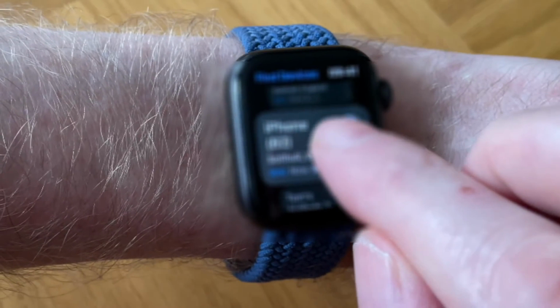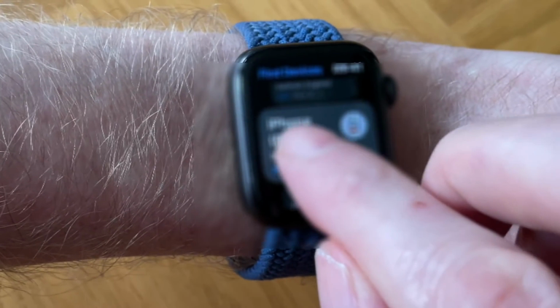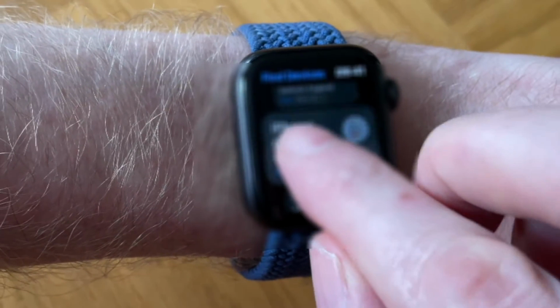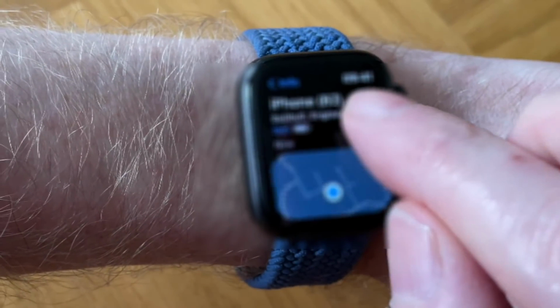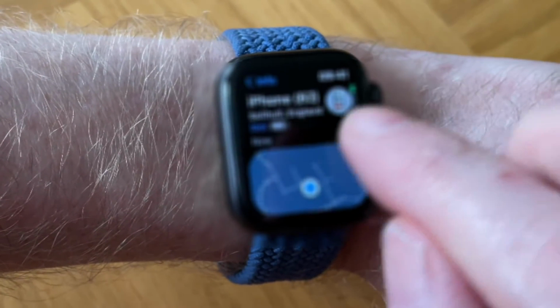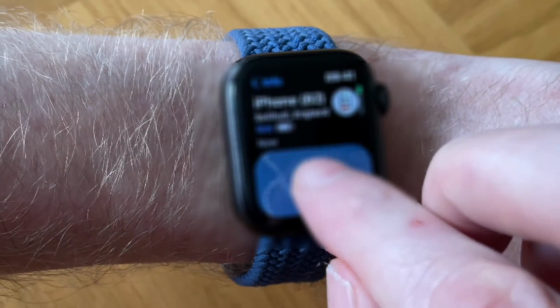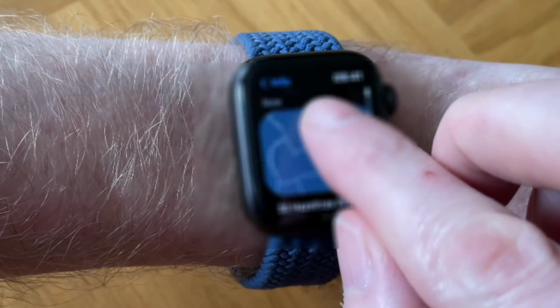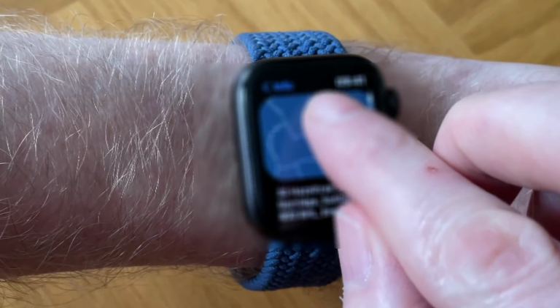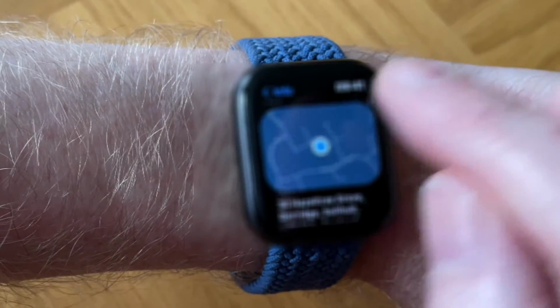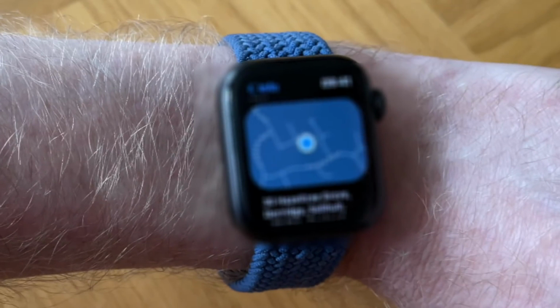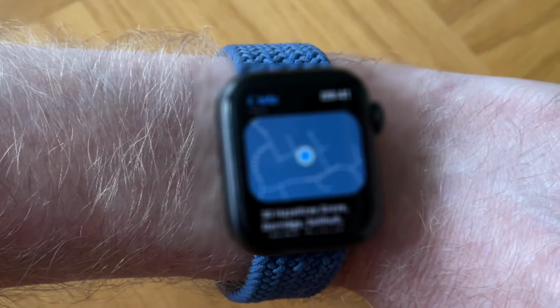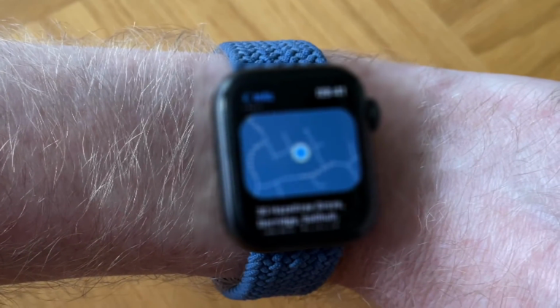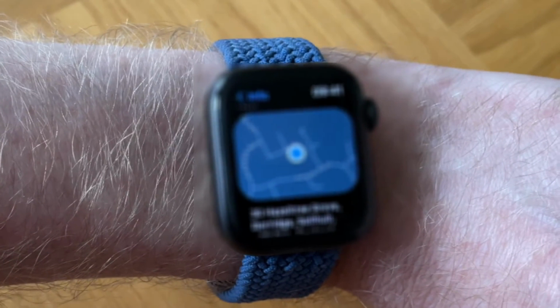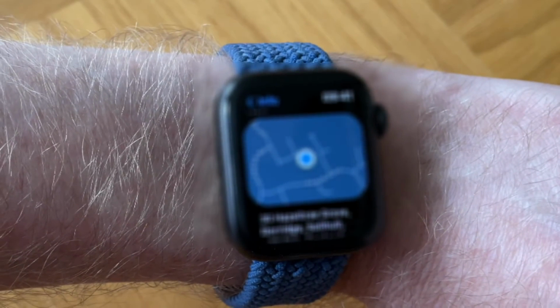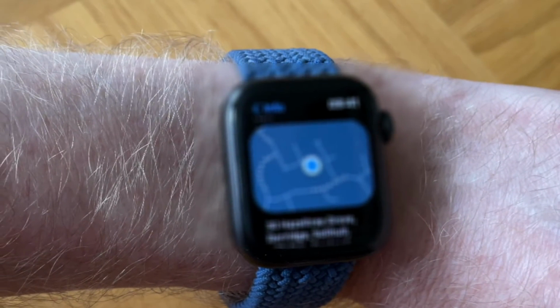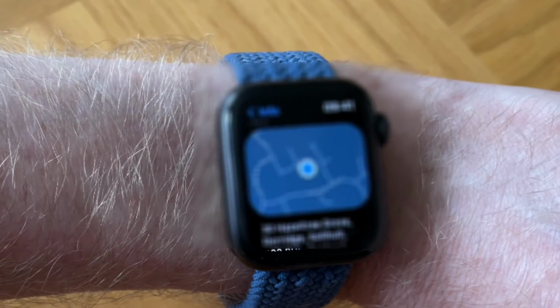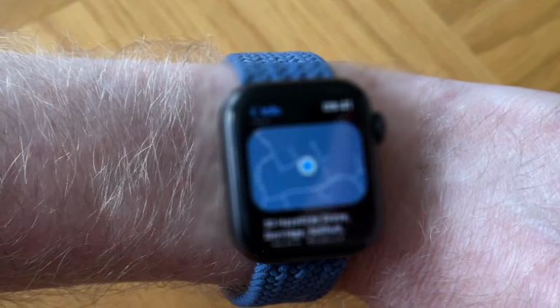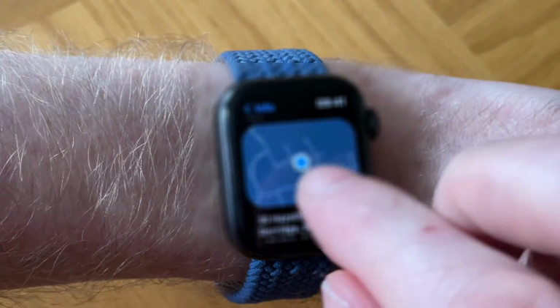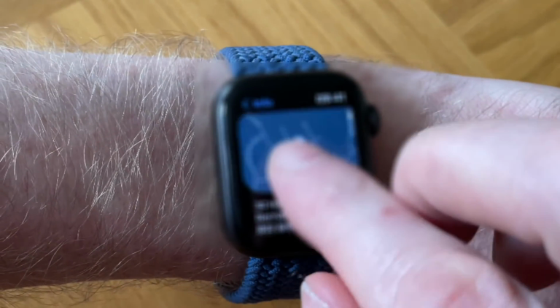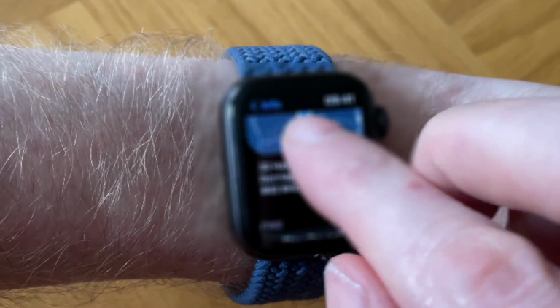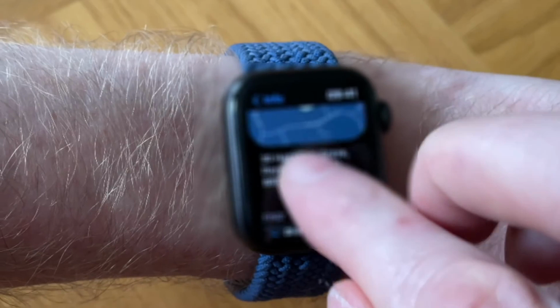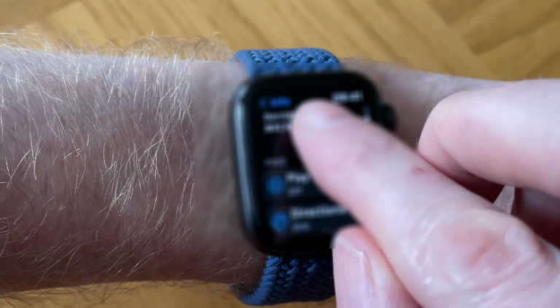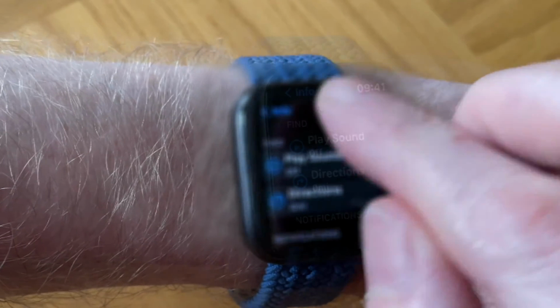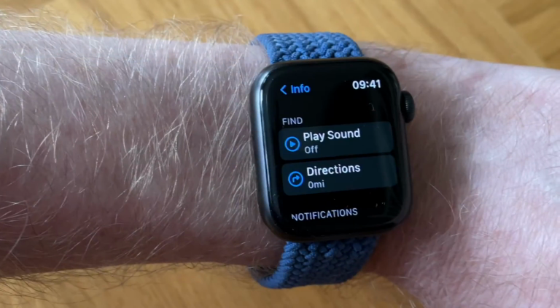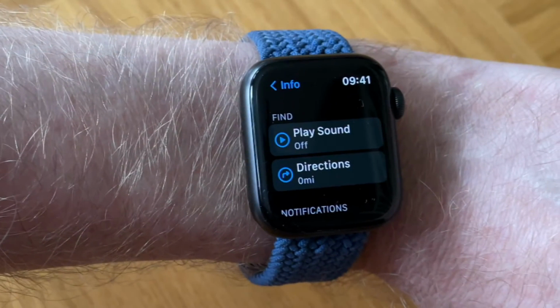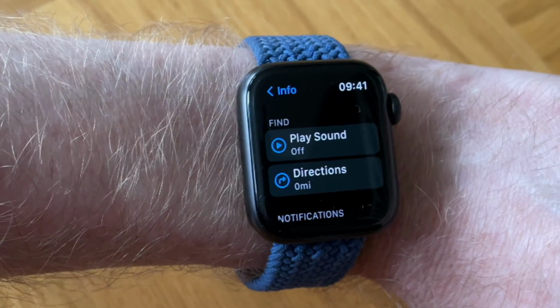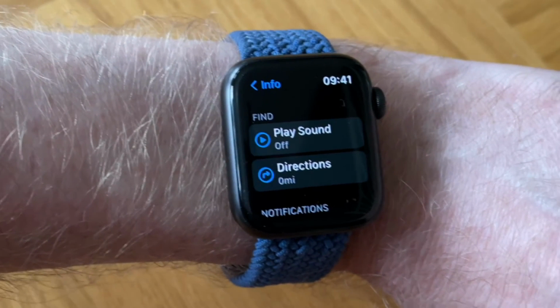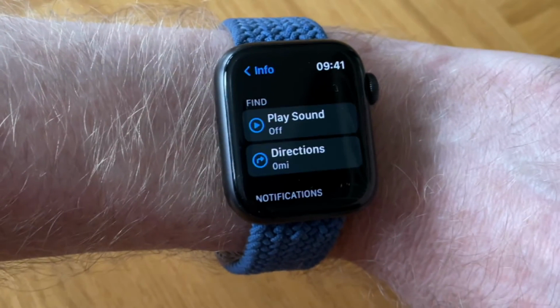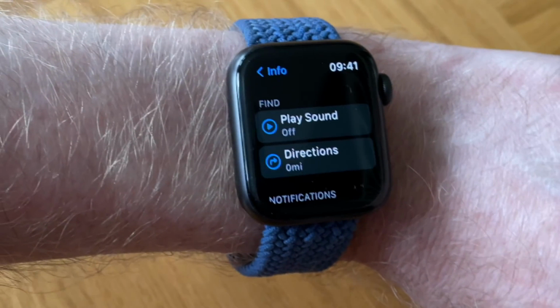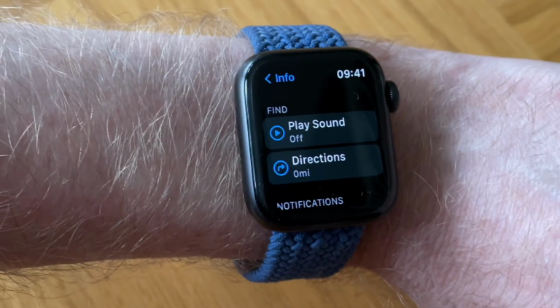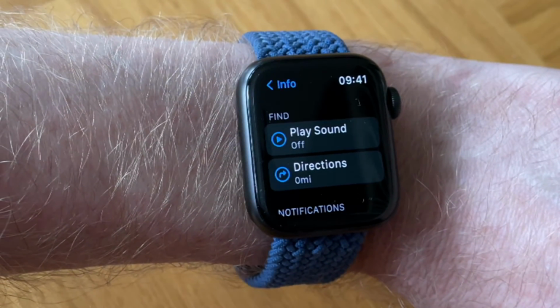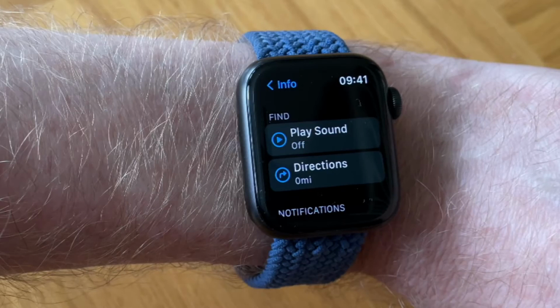Tap on your iPhone 13 Mini and it gives you a map showing the location of your iPhone. Then you have options: whether you want to play a sound or tap on directions.